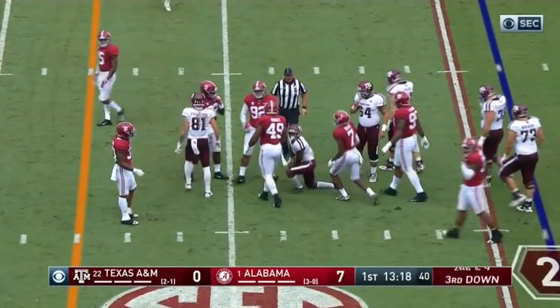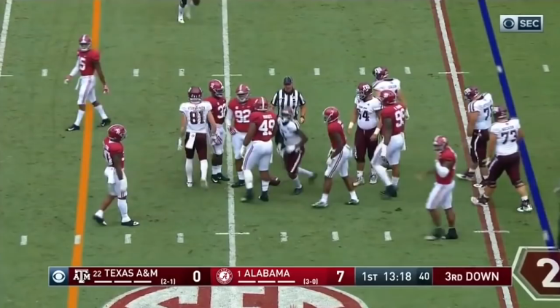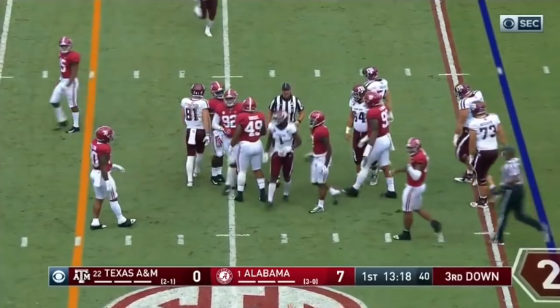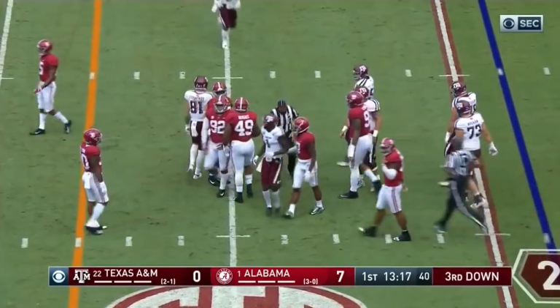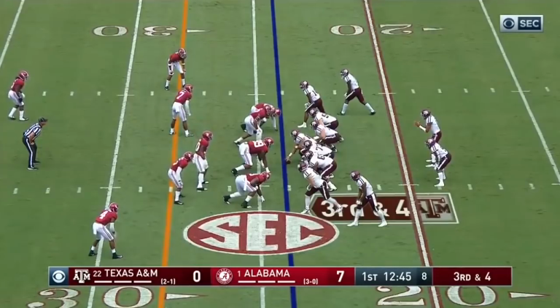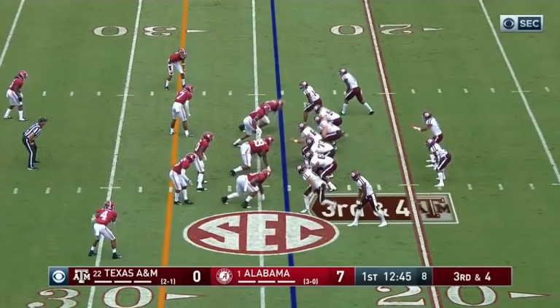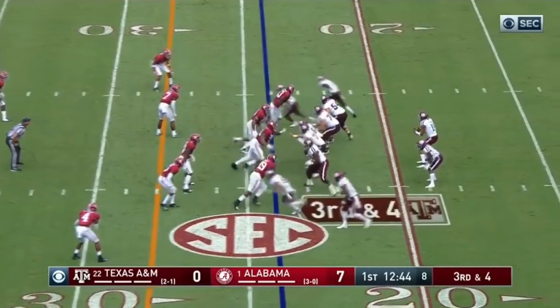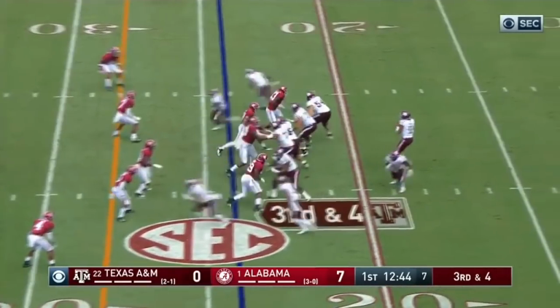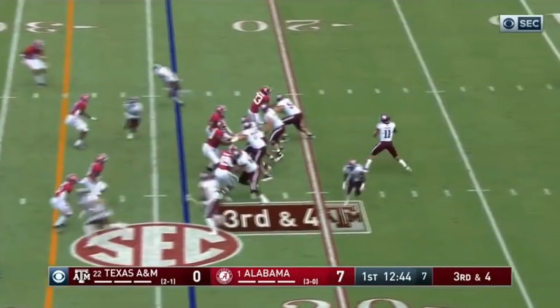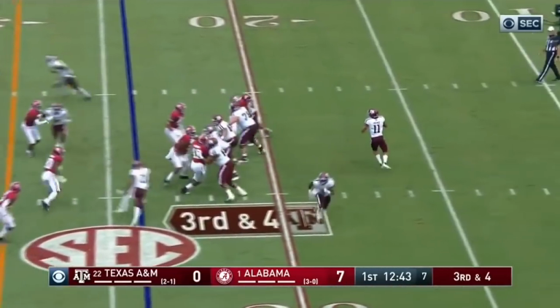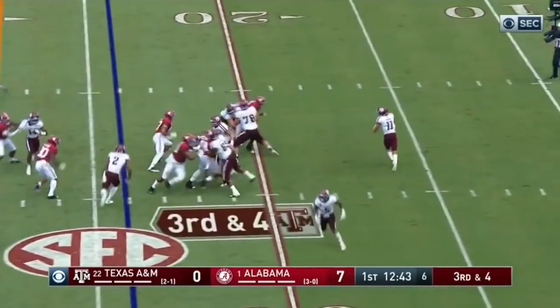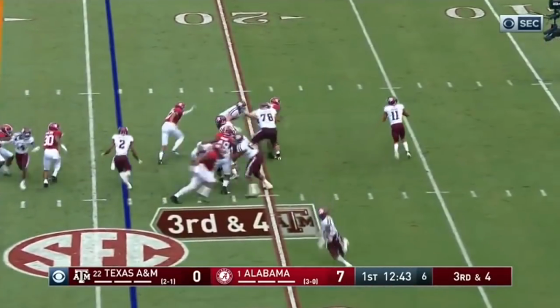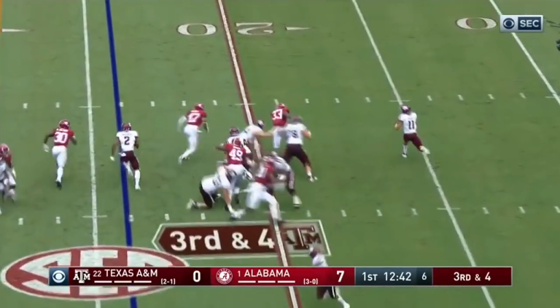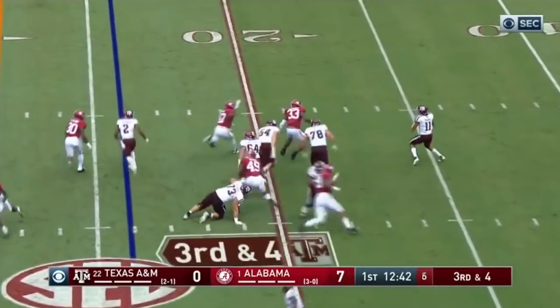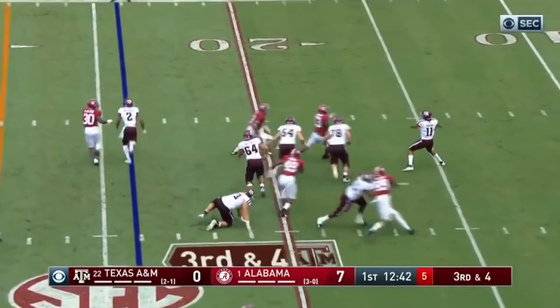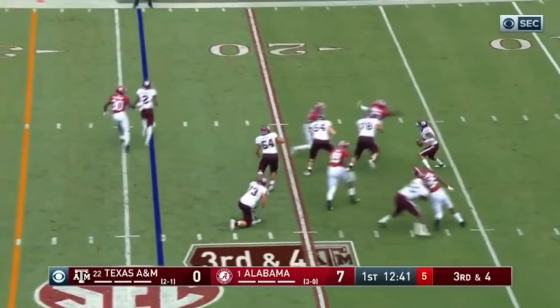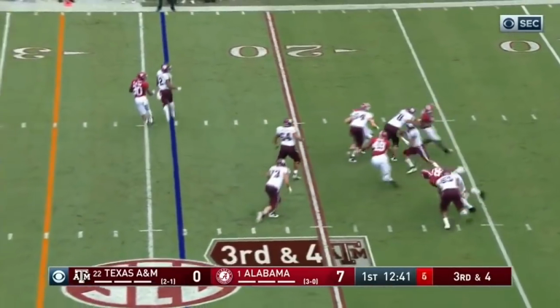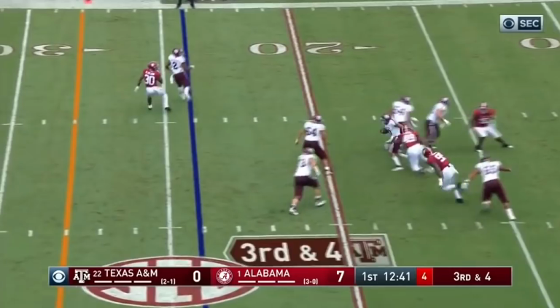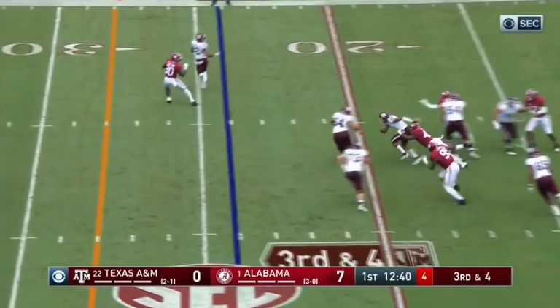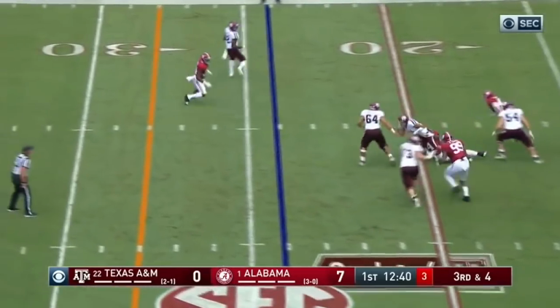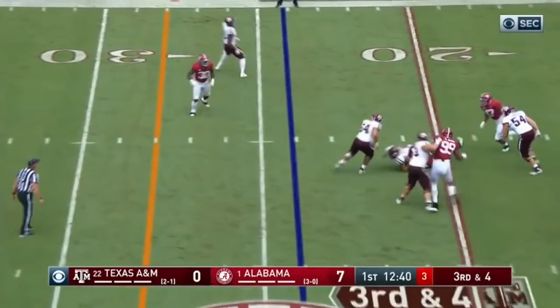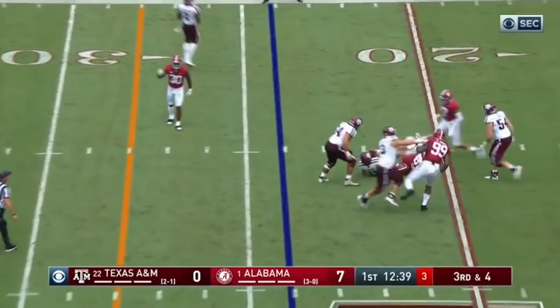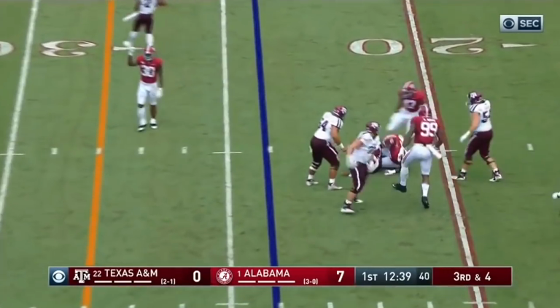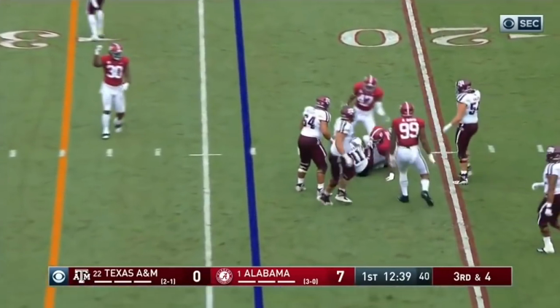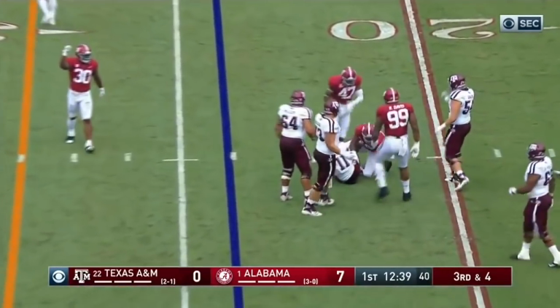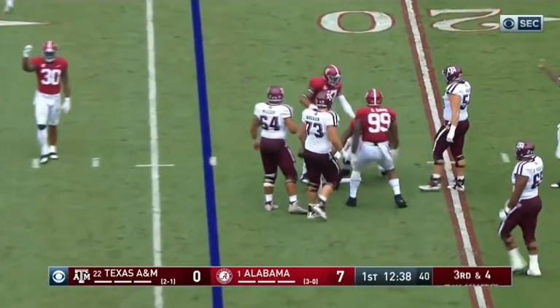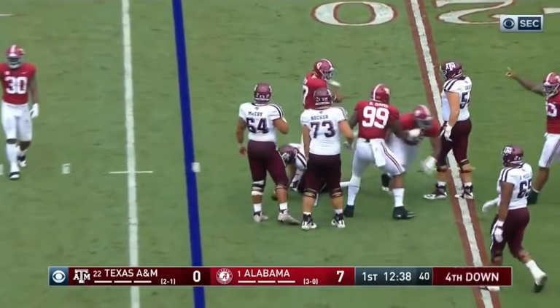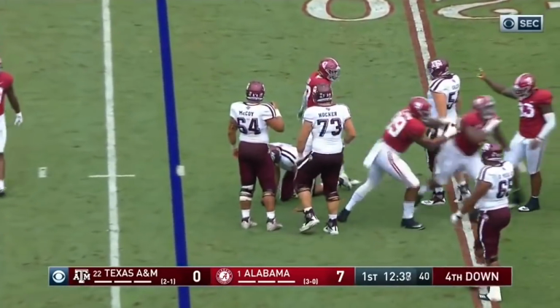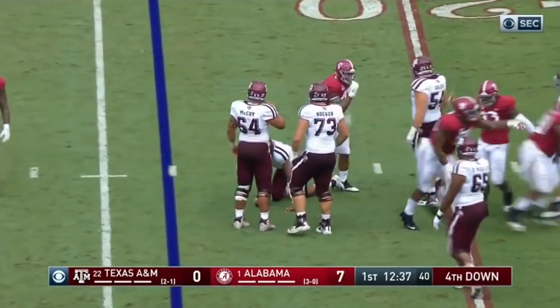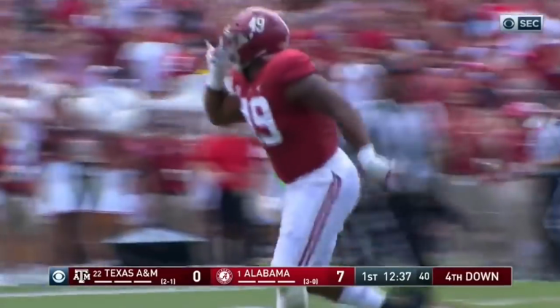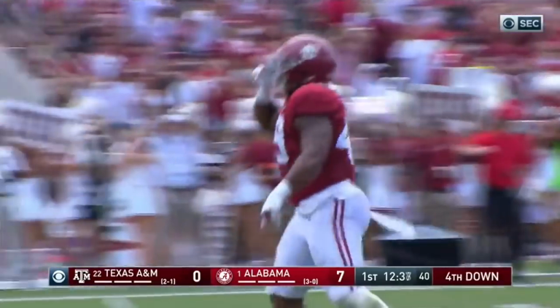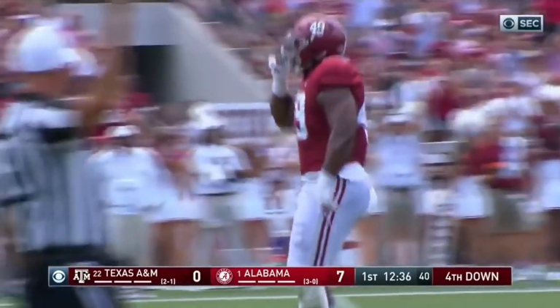And it'll bring up third down. Mond getting some heat again from the inside. Down he goes. Isaiah Buggs drops him. And it's fourth down.